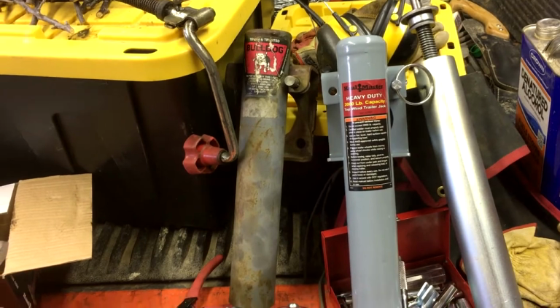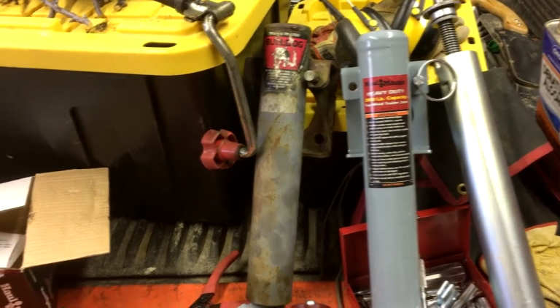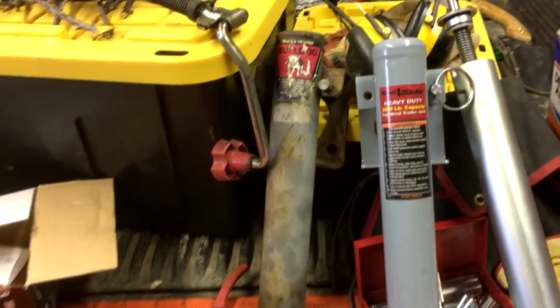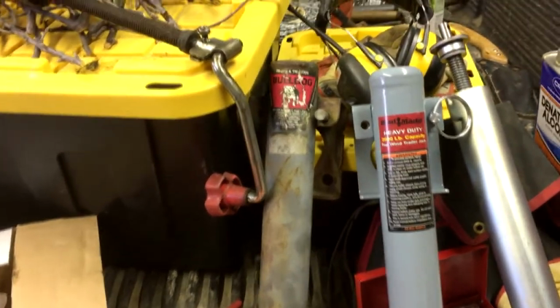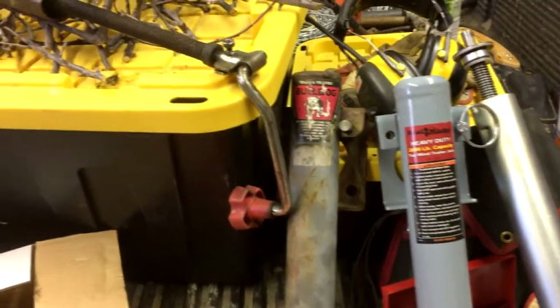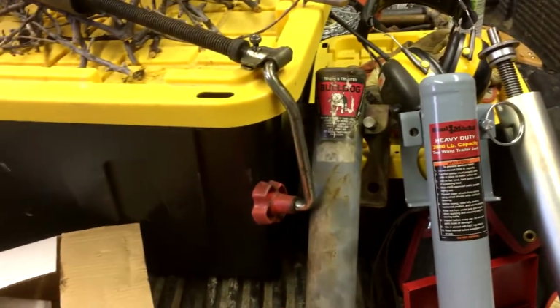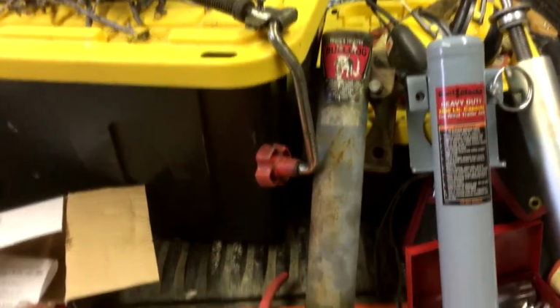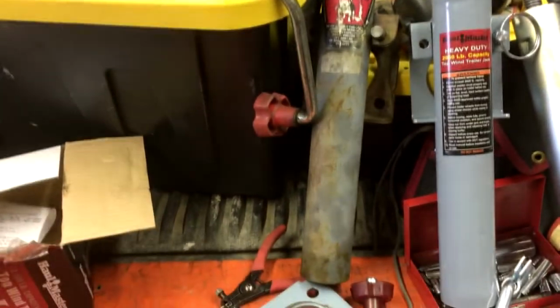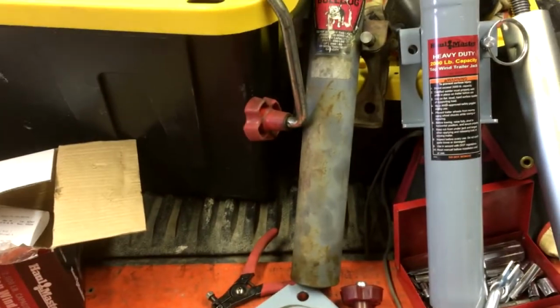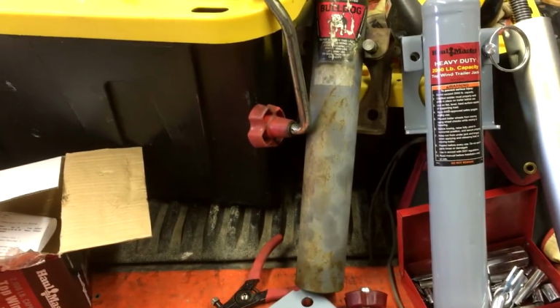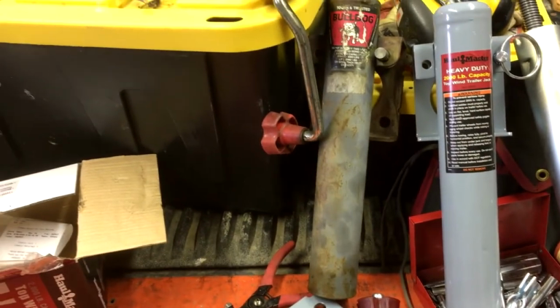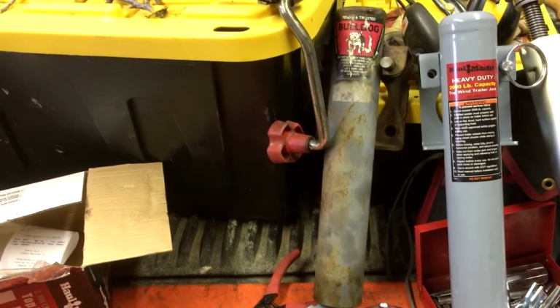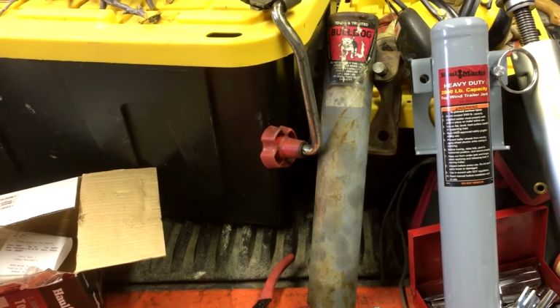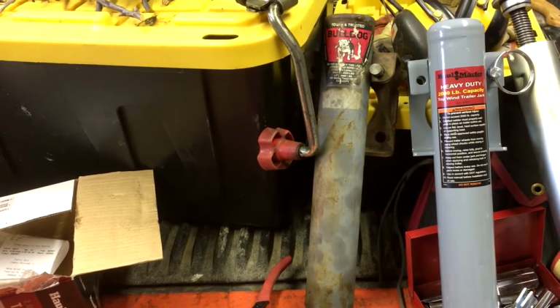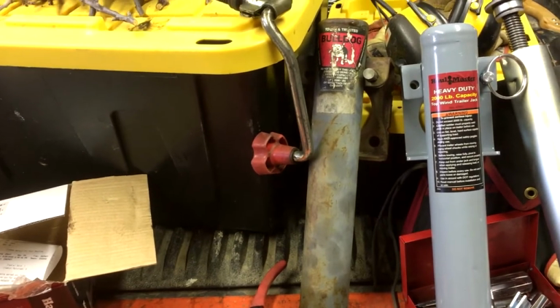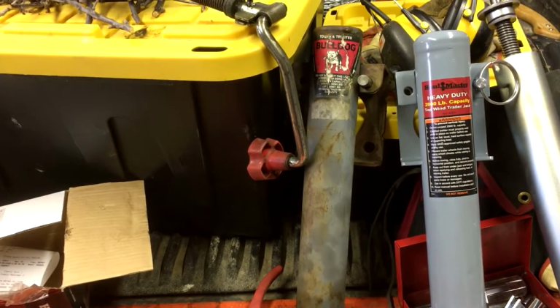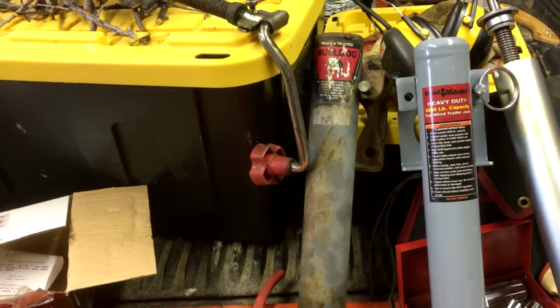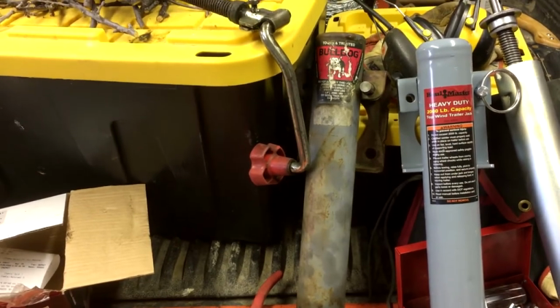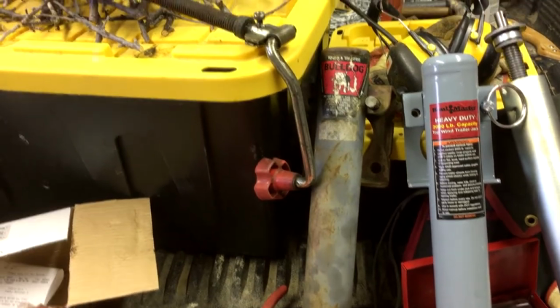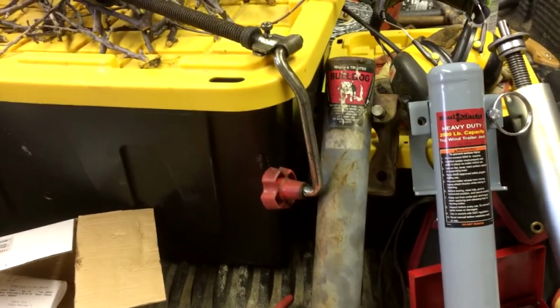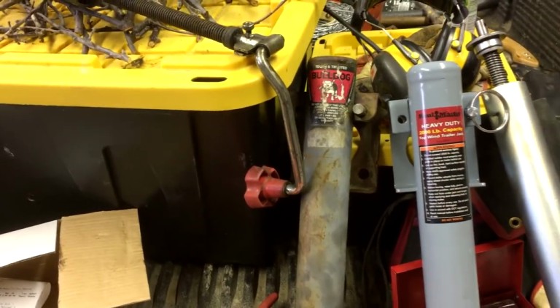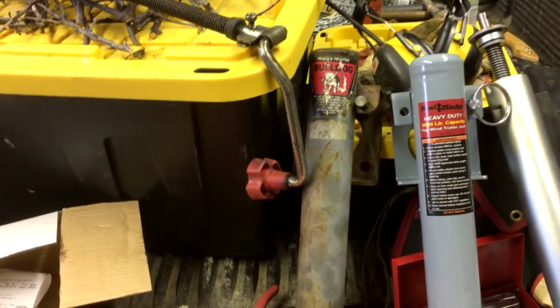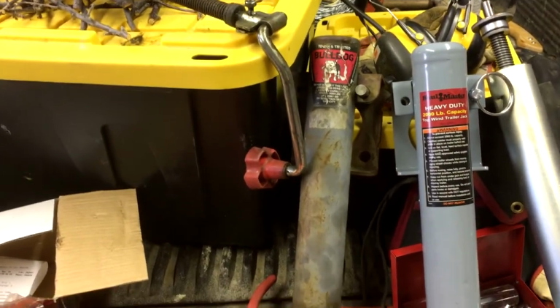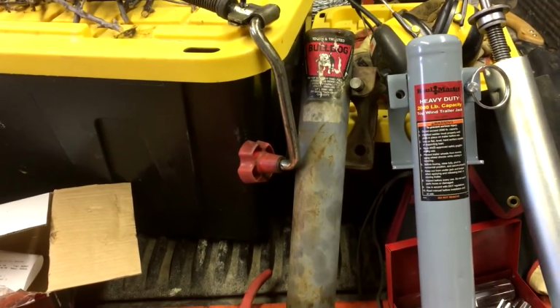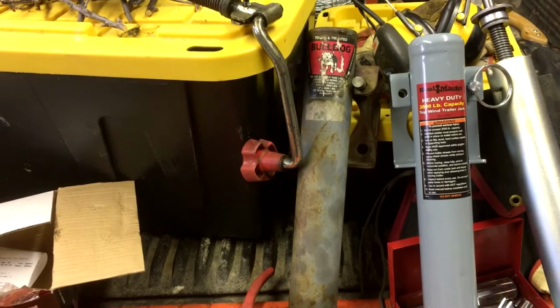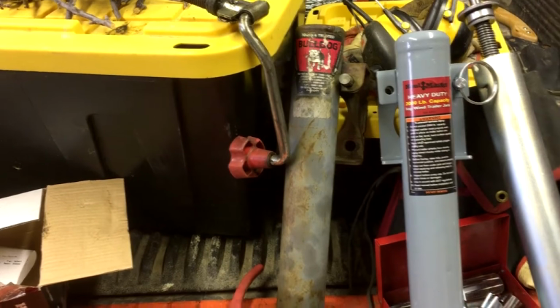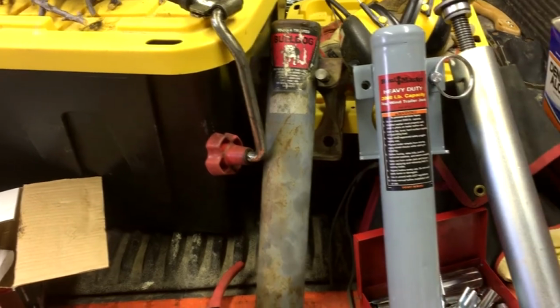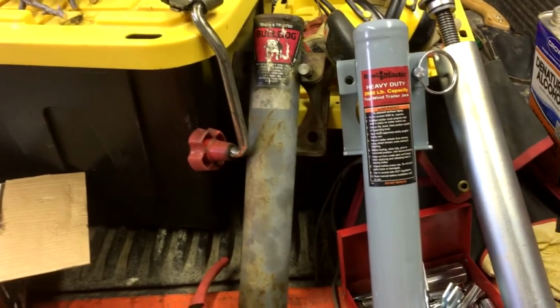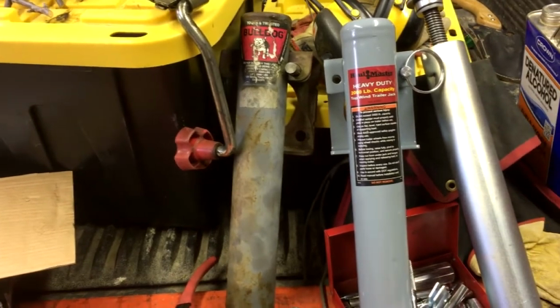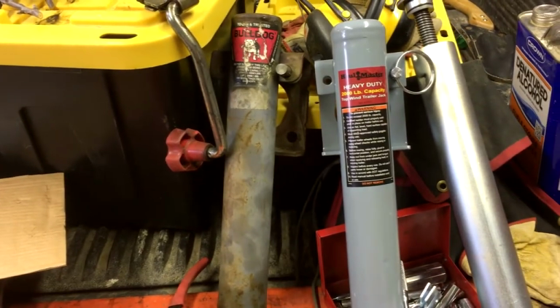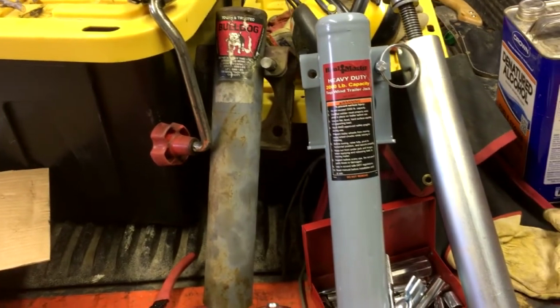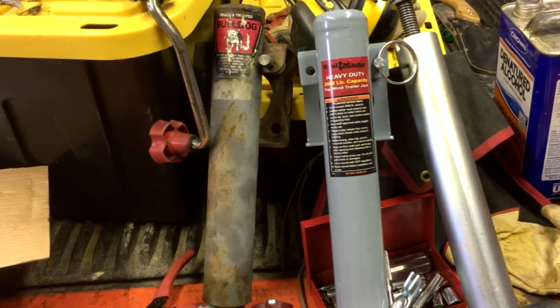What happened is the one on the left, which looks worn and tired, has been on a trailer for several years and it froze up. It won't work. Dead. And I decided to take a chance and get the Harbor Freight one.